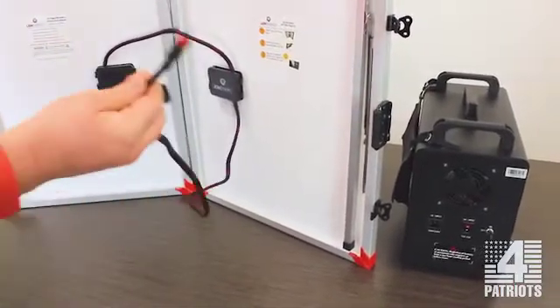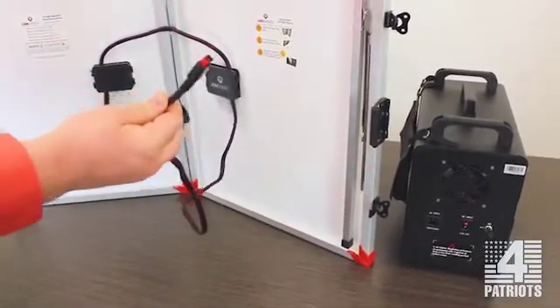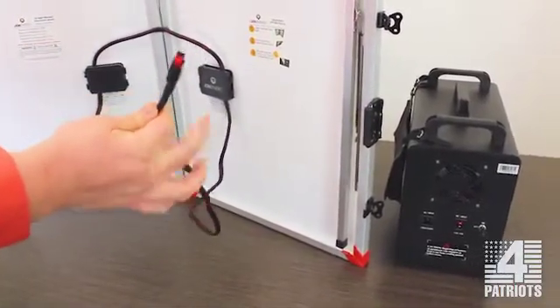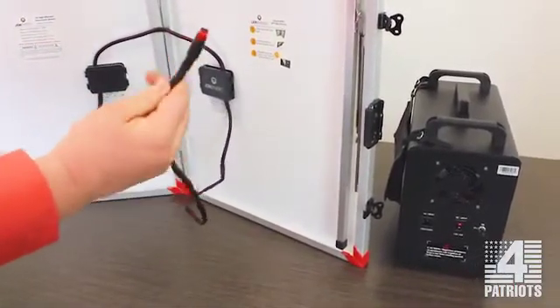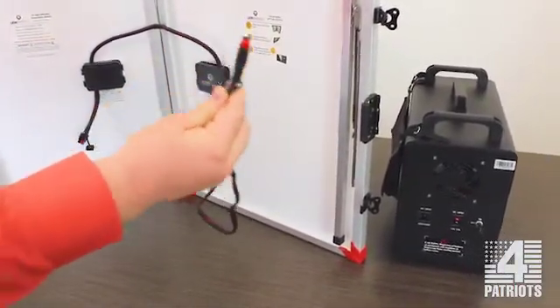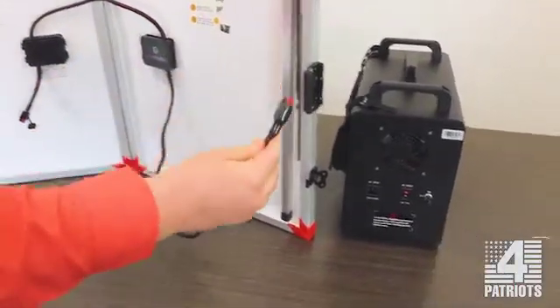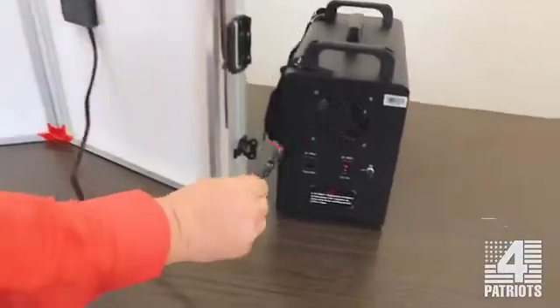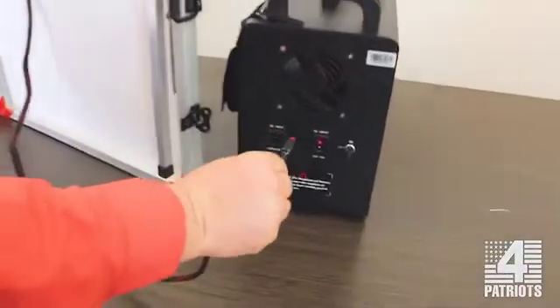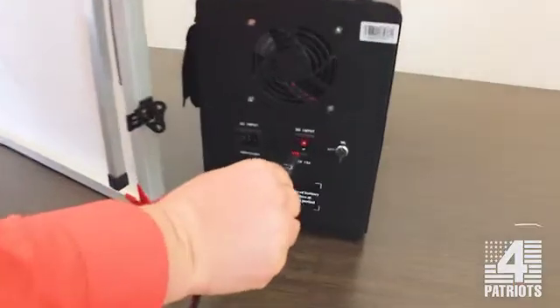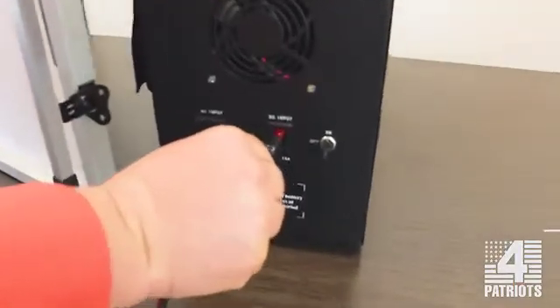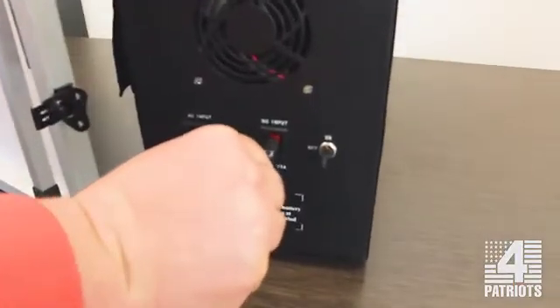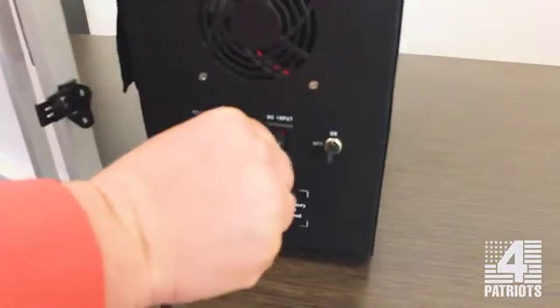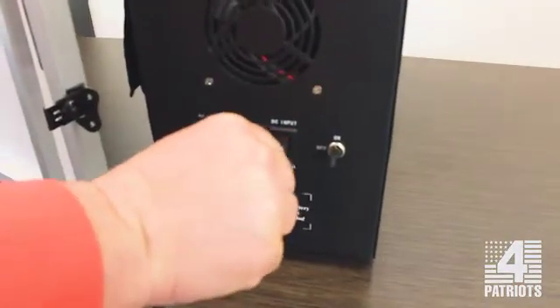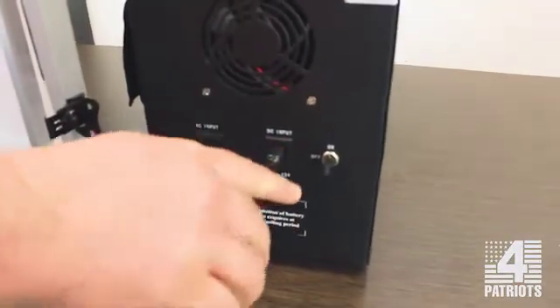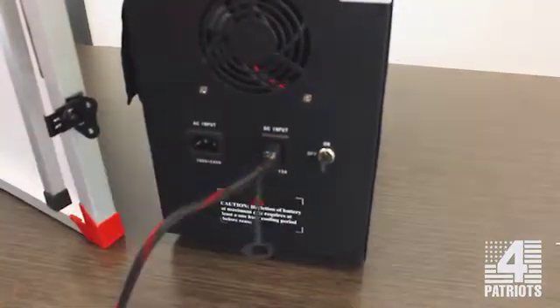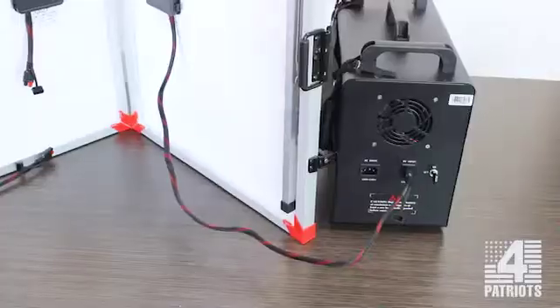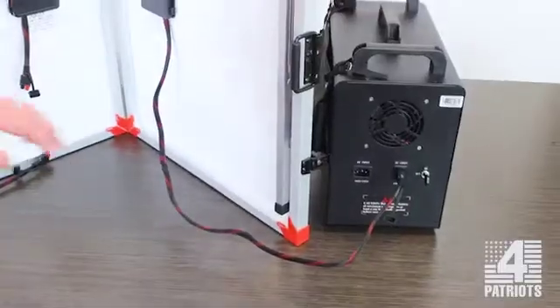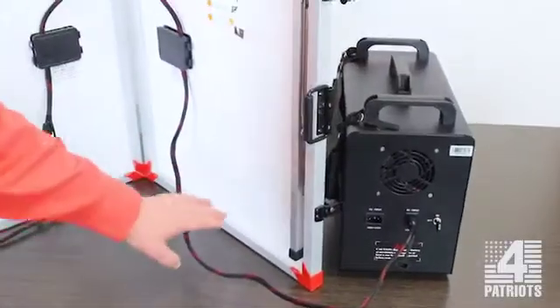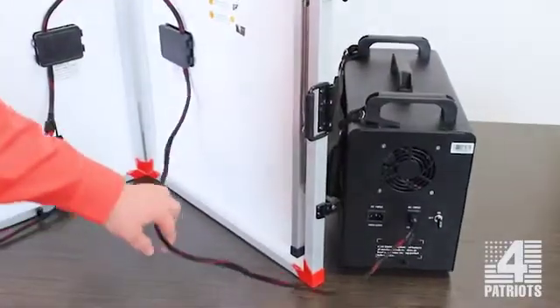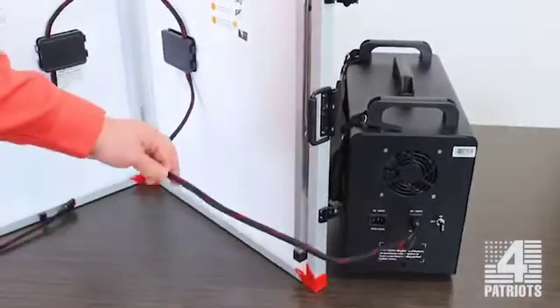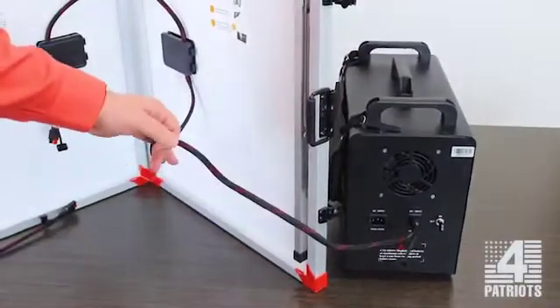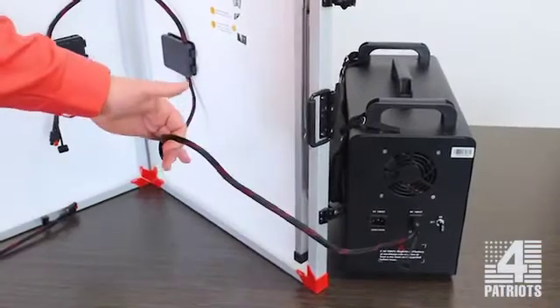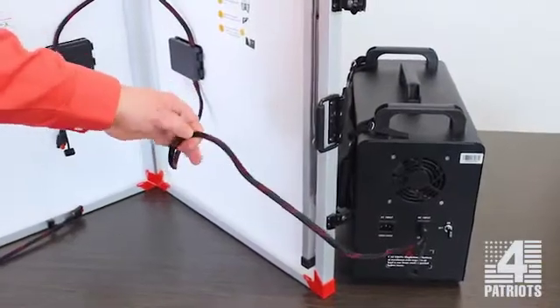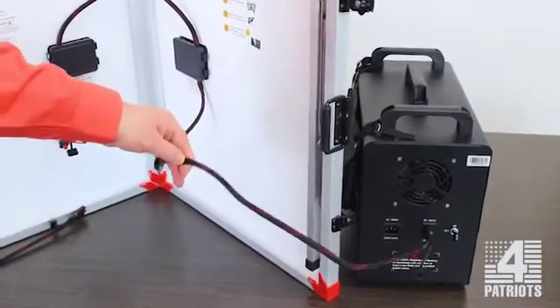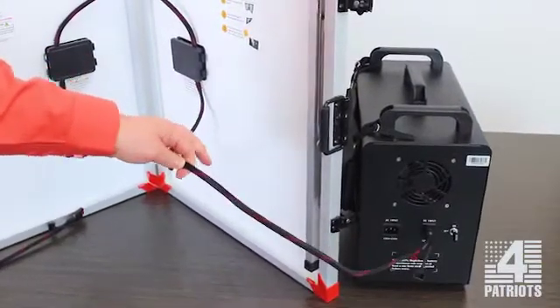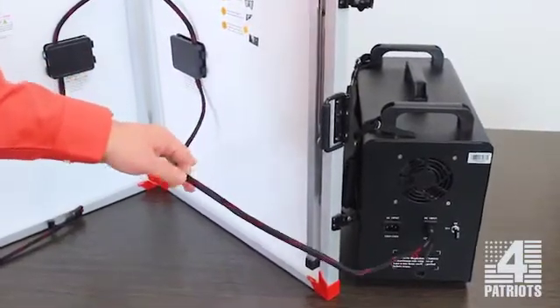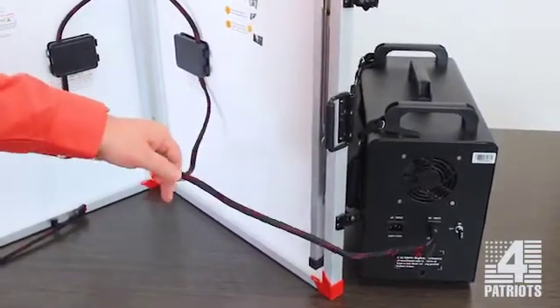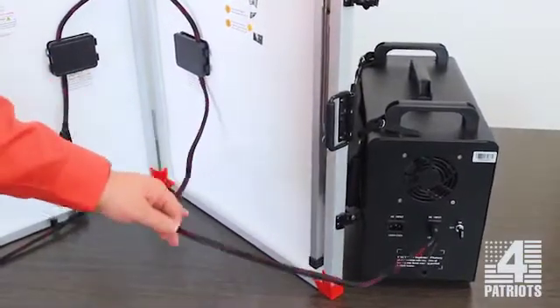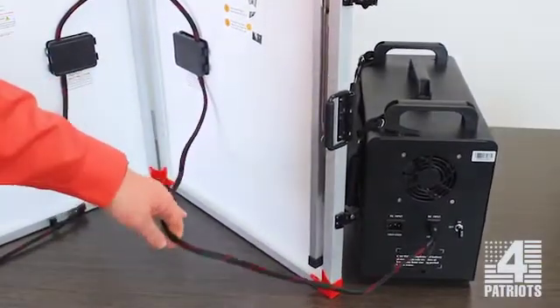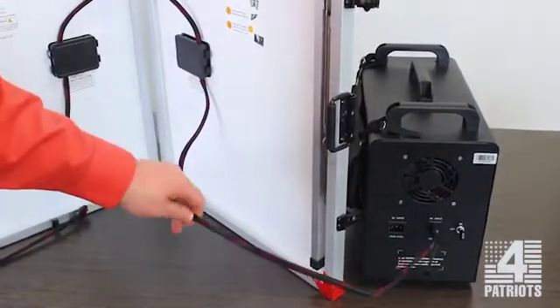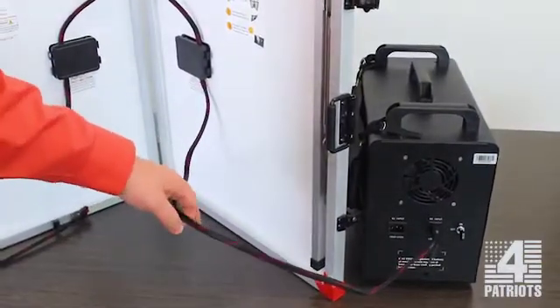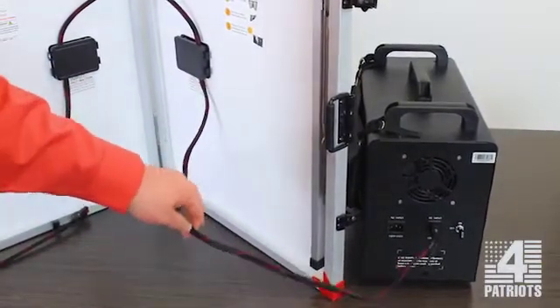So I'm going to plug it in. Now I've plugged the long cord in. This long cord is where the power from the solar panel goes out.